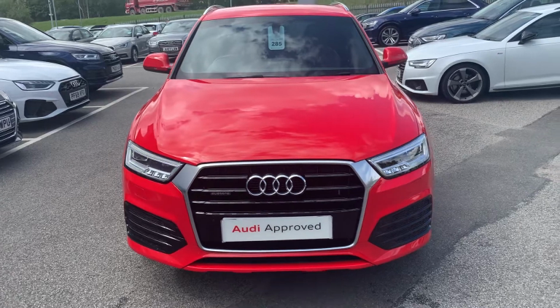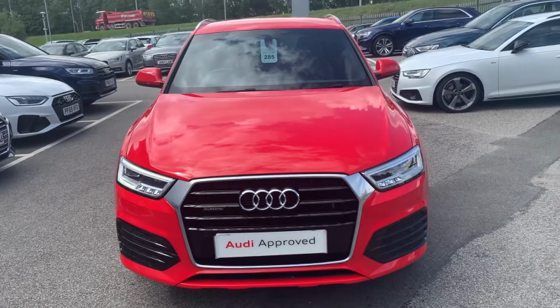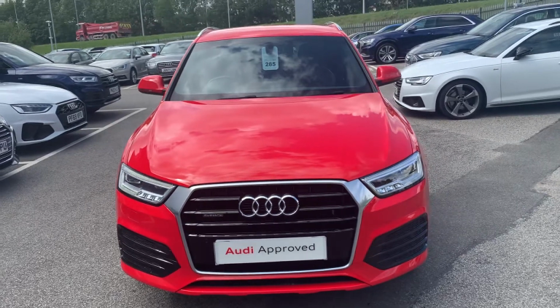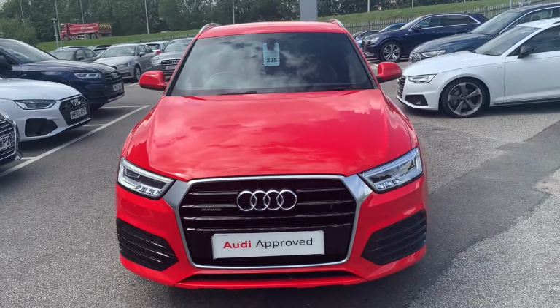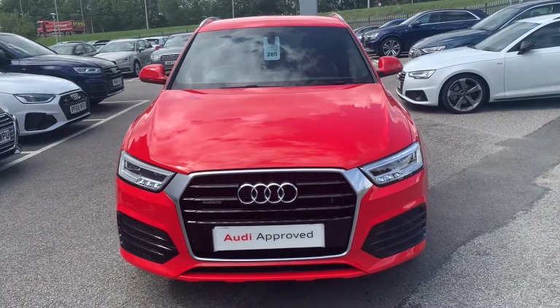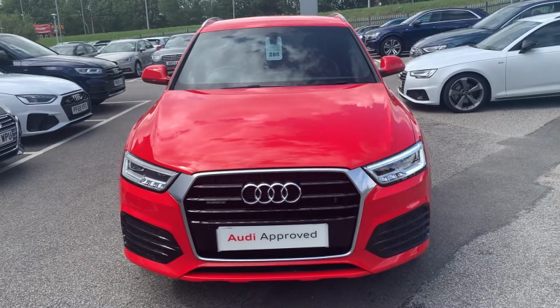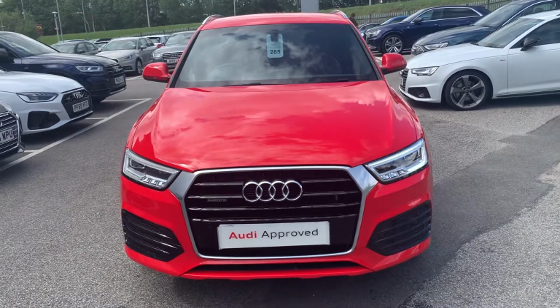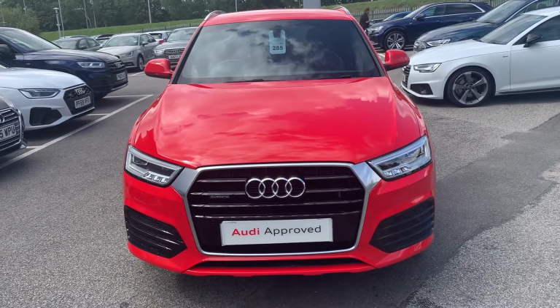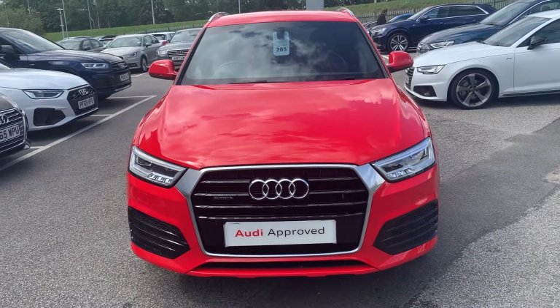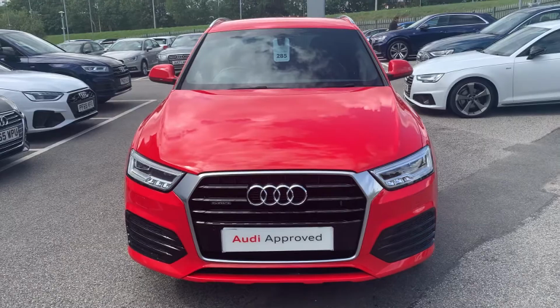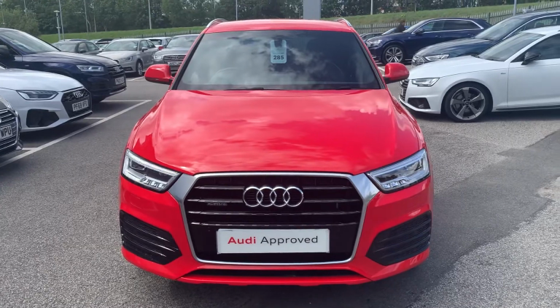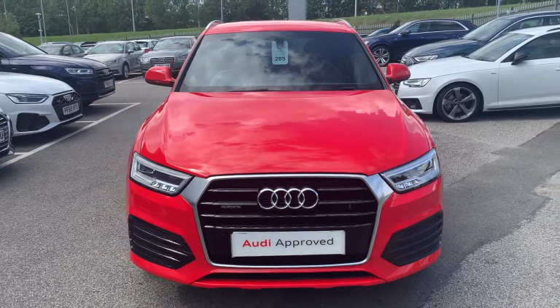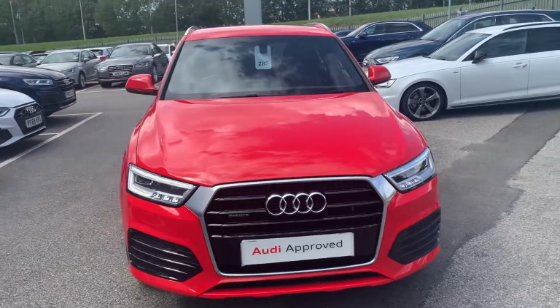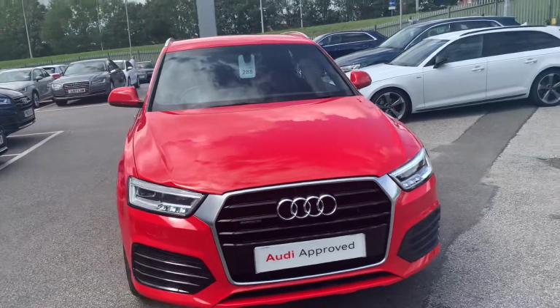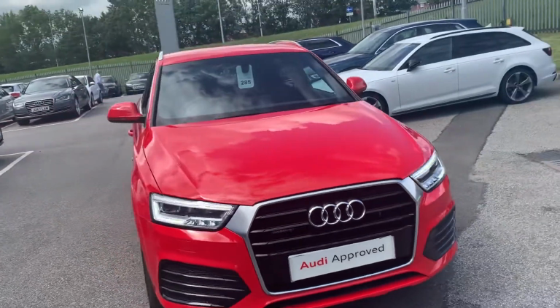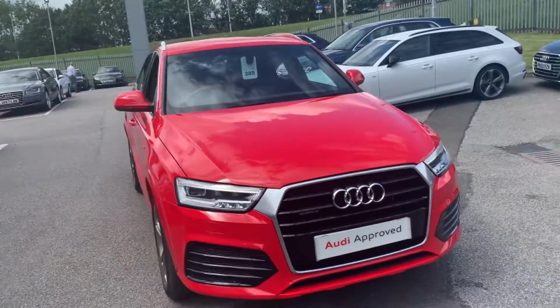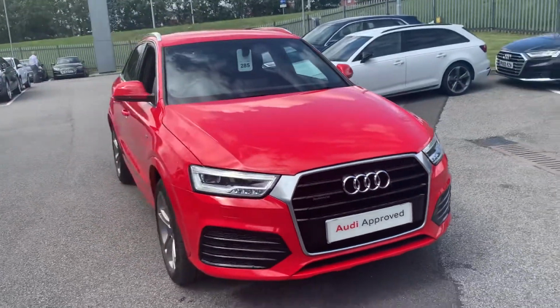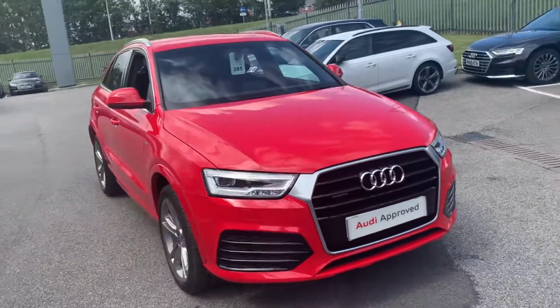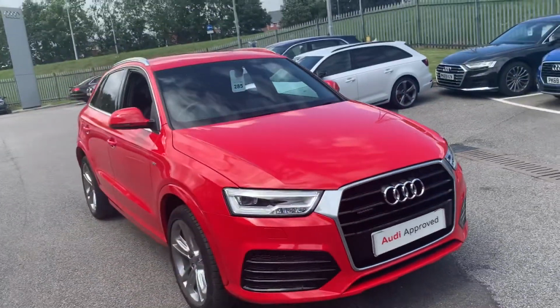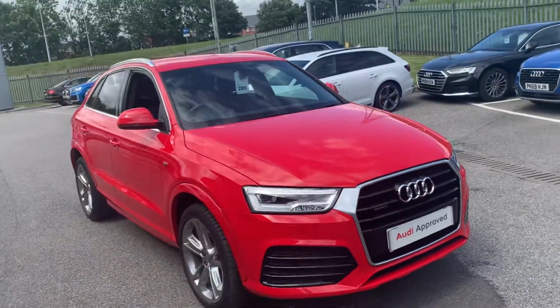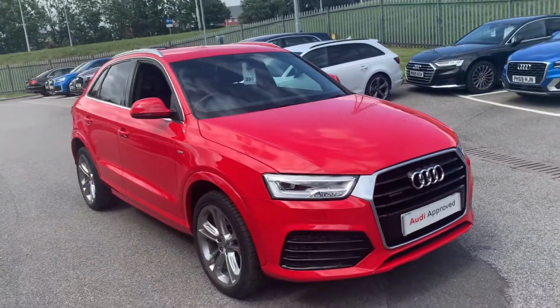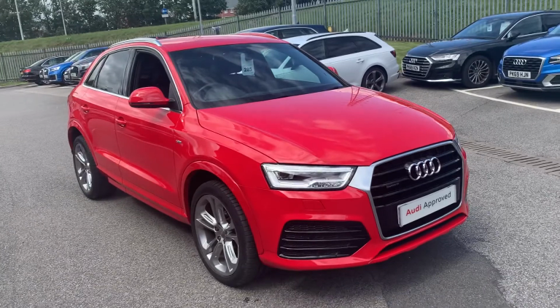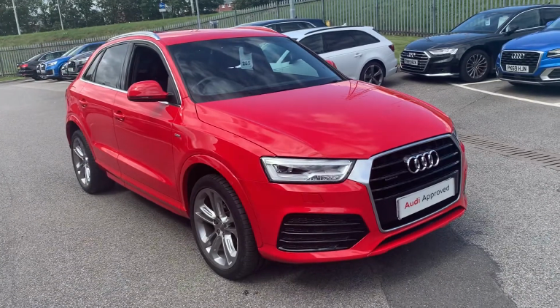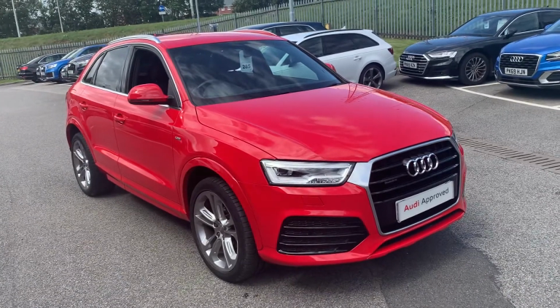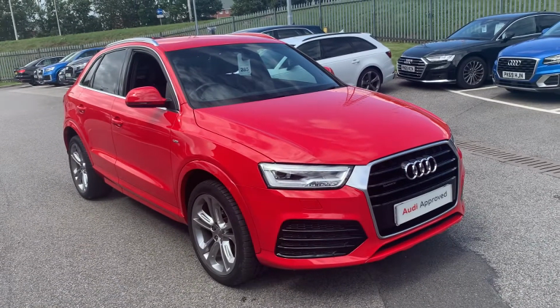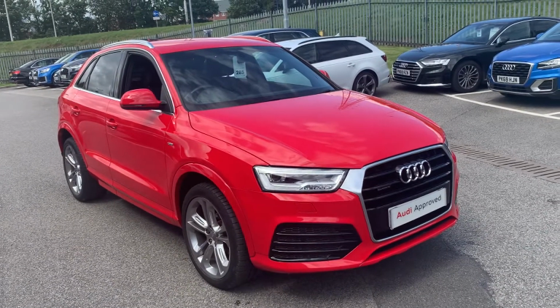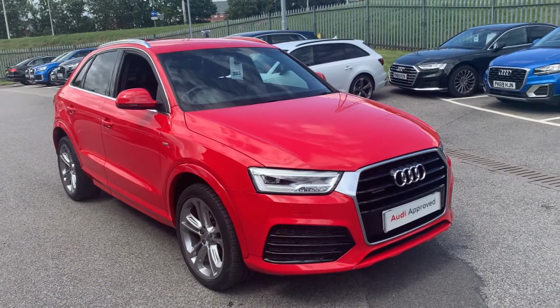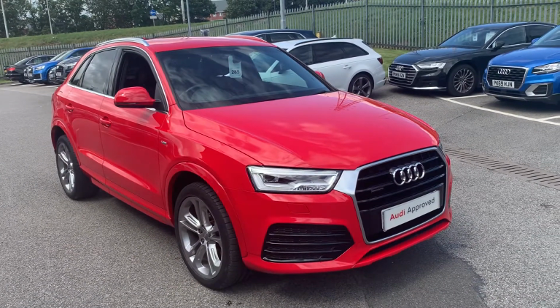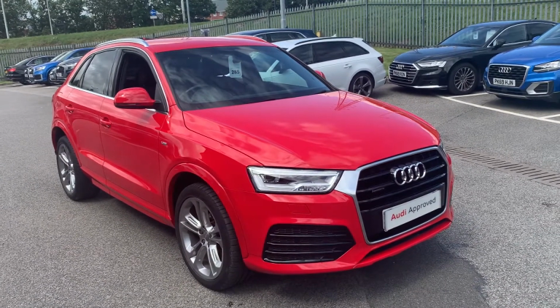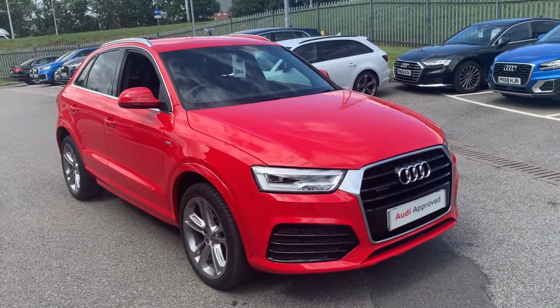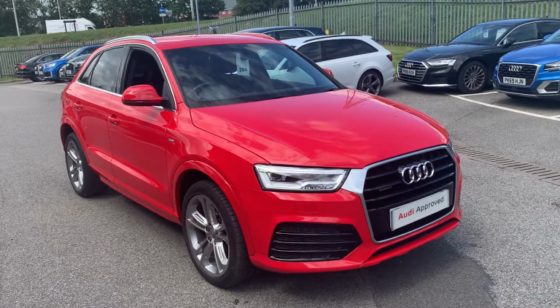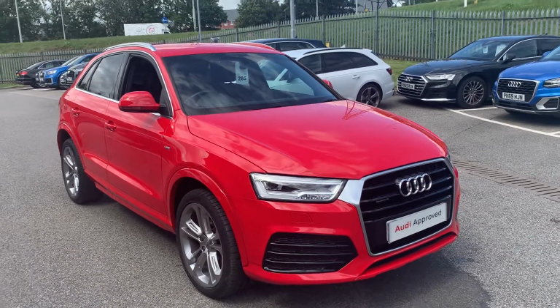Hi, it's Stuart from Preston Audi, just a quick walk around video of this Audi Q3 we've just taken to stock. It's a Q3 S-Line Plus edition finished in Misano Red. The vehicle's the Quattro and it's the TFSI 2-litre S-Tronic gearbox.